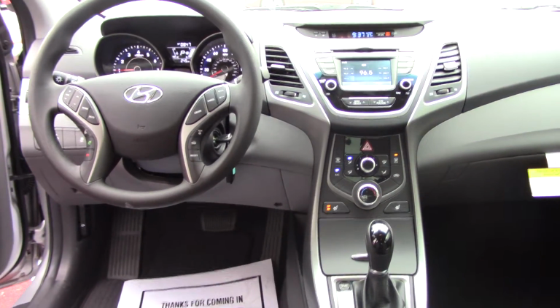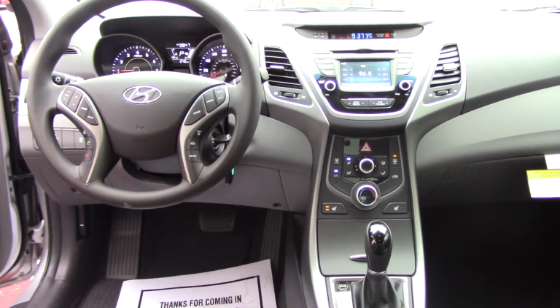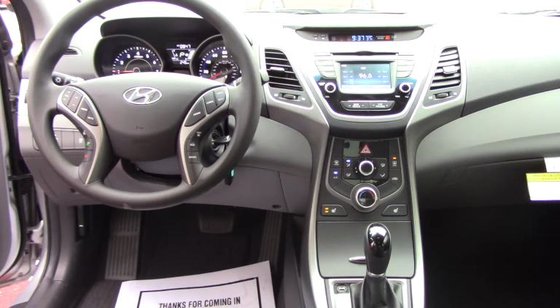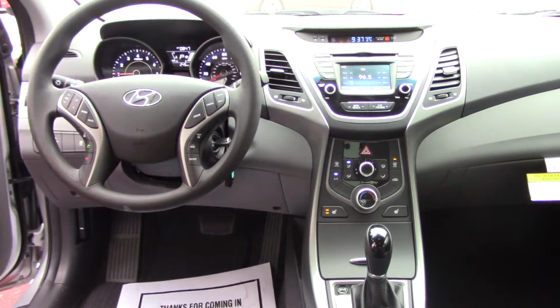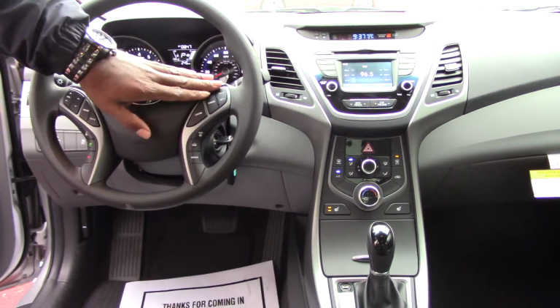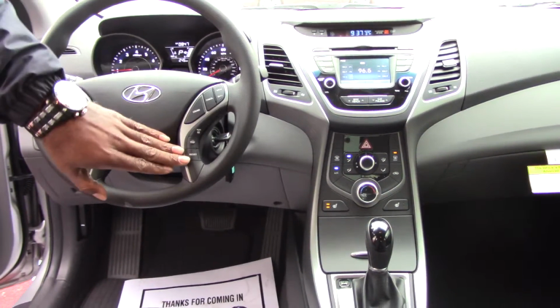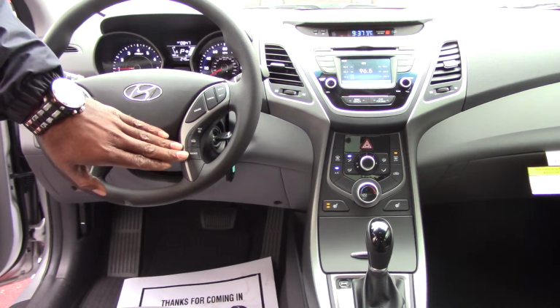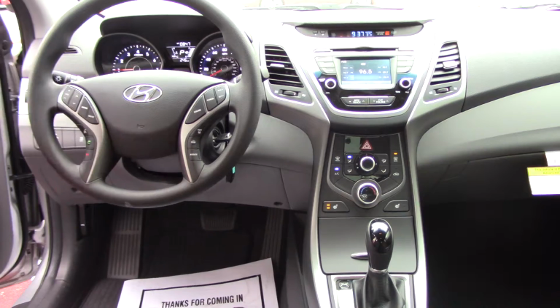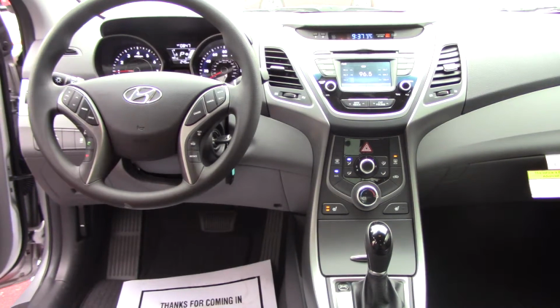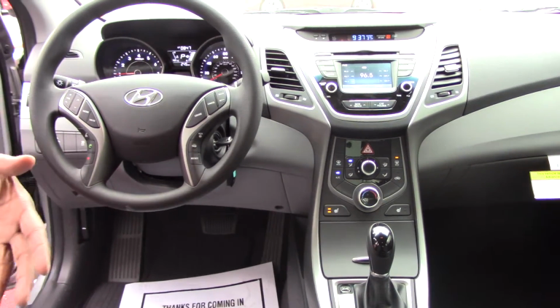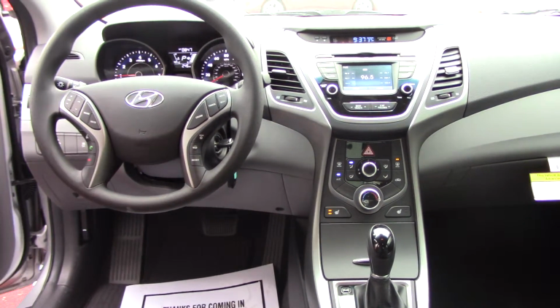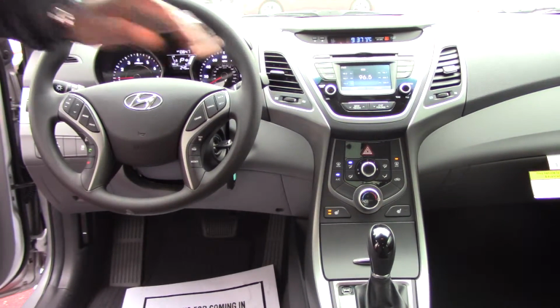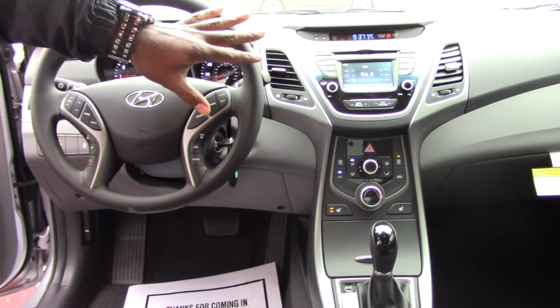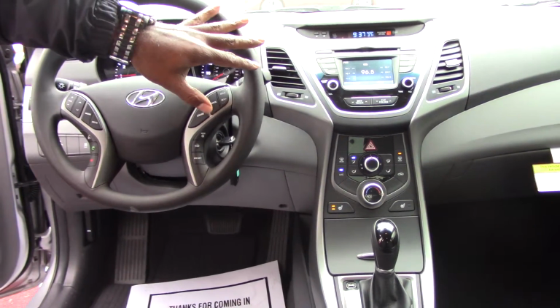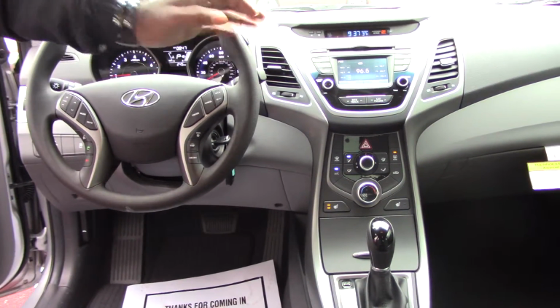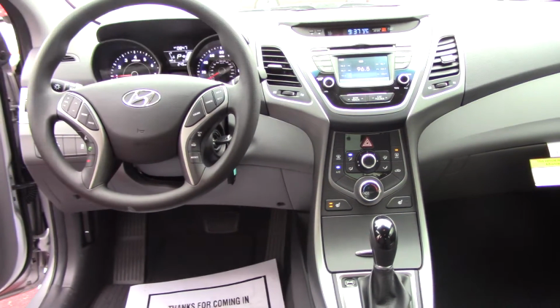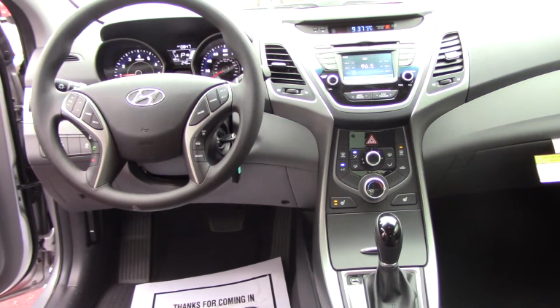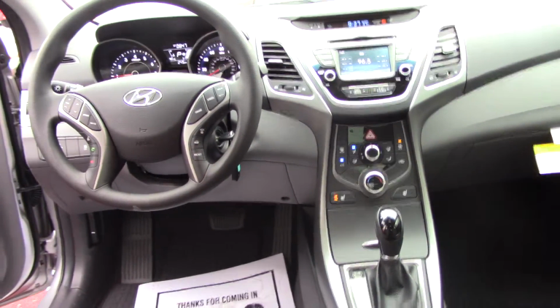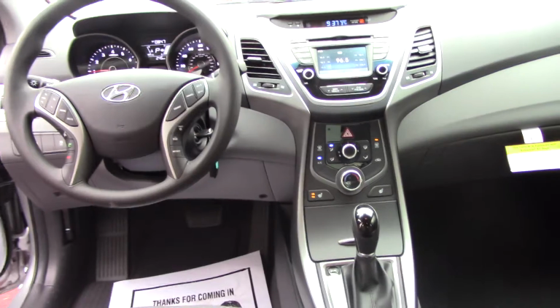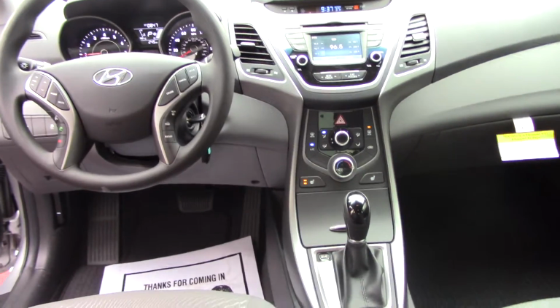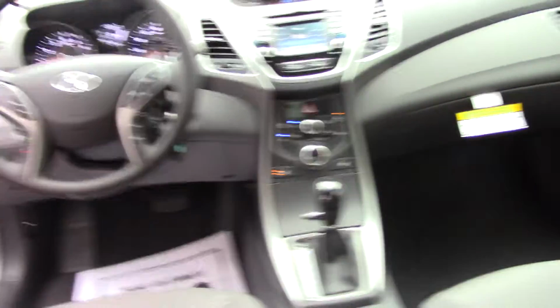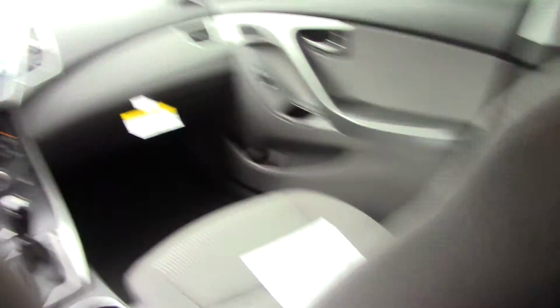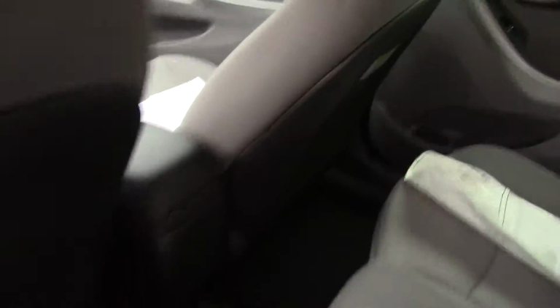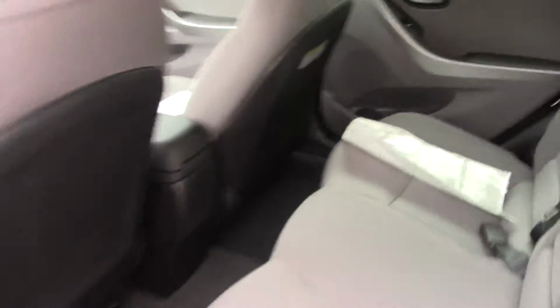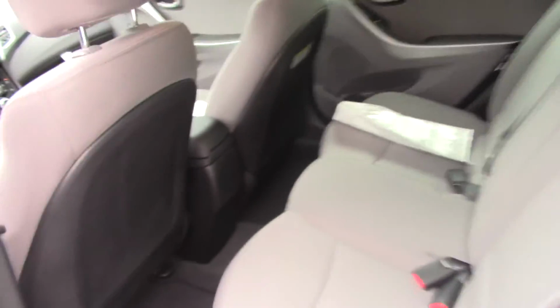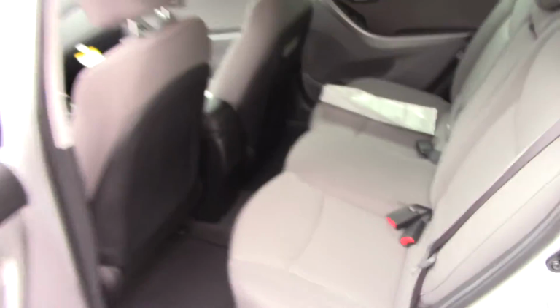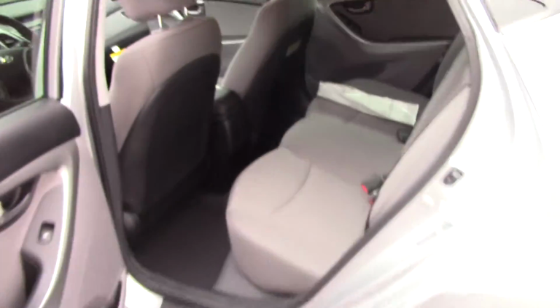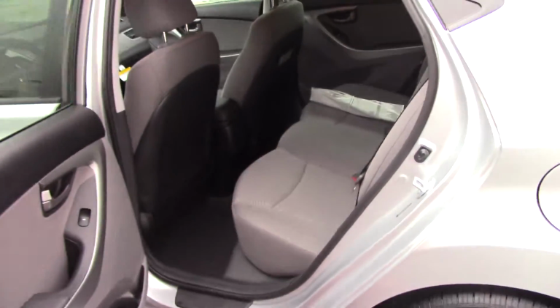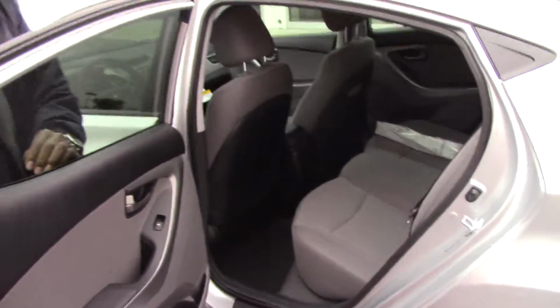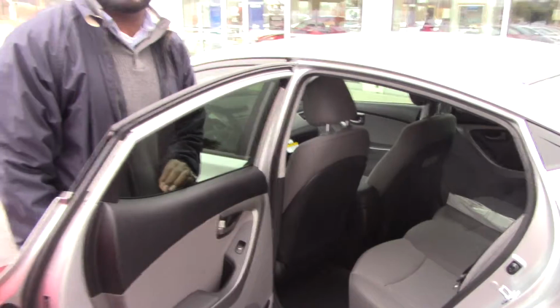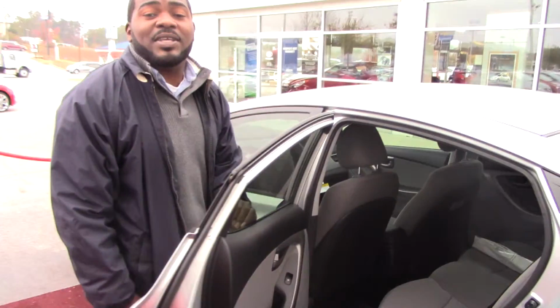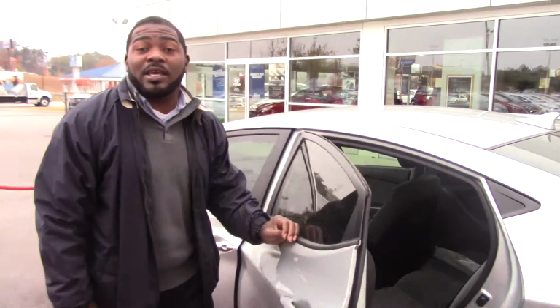I'm going to go over it before you leave the lot. Cruise control, trip and reset function. You have heated seats, touchscreen radio face, backup camera. This thing is loaded out with a lot of standard features, and also as you know, one of the North American cars of the year.